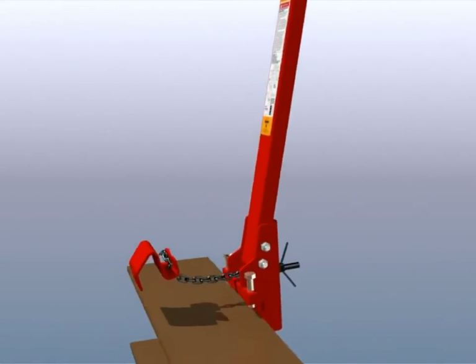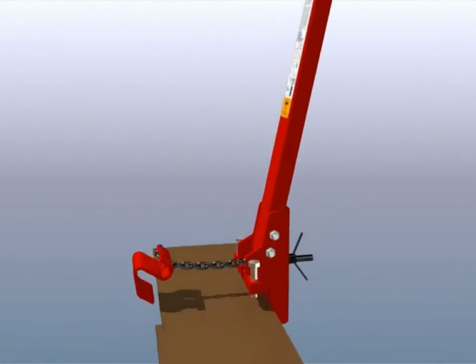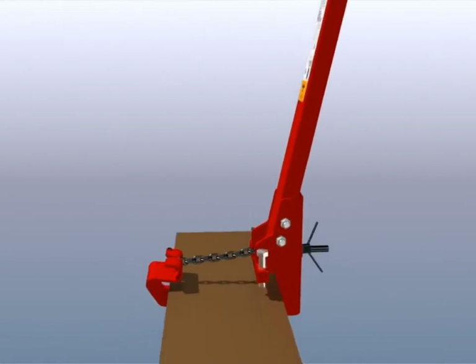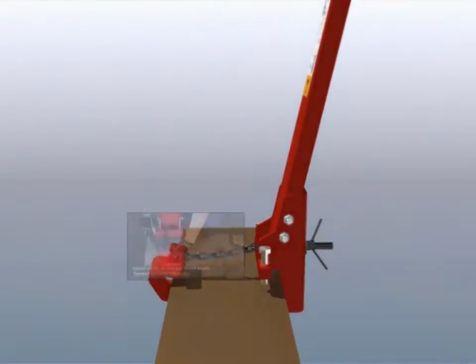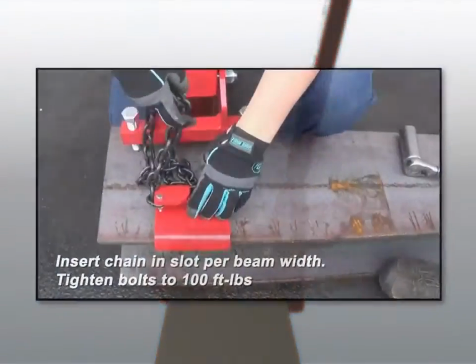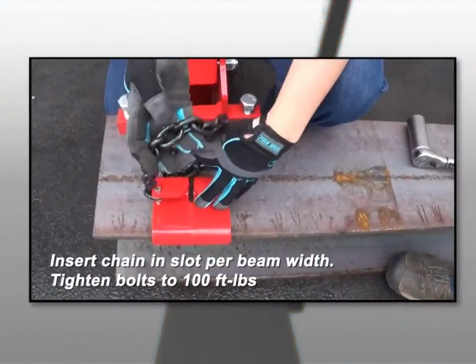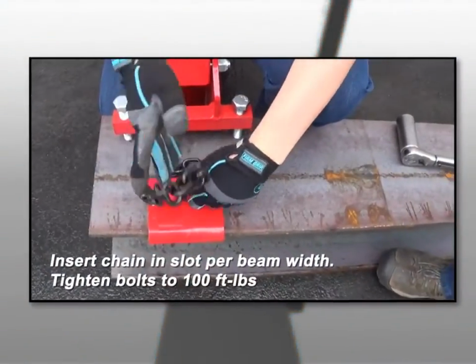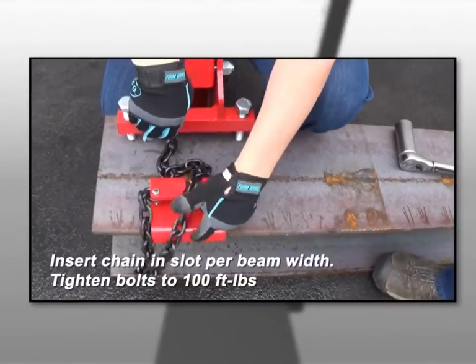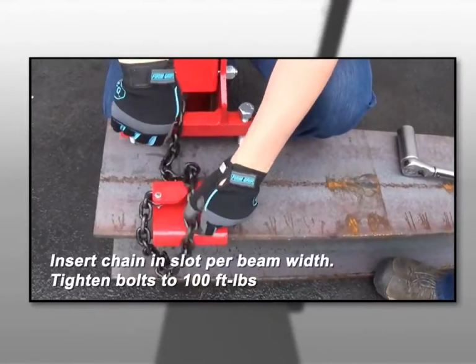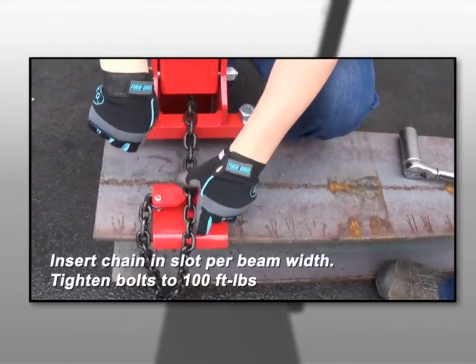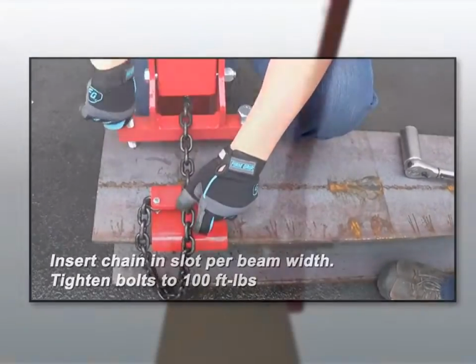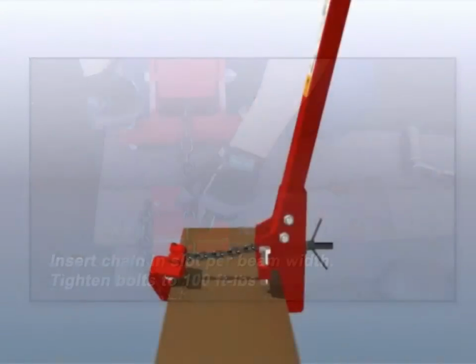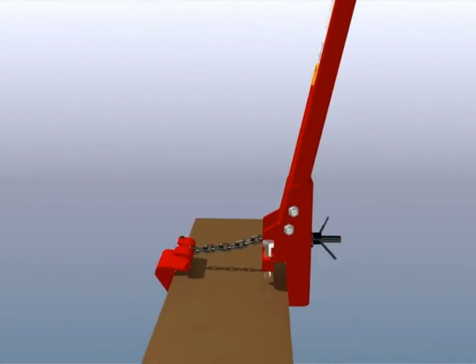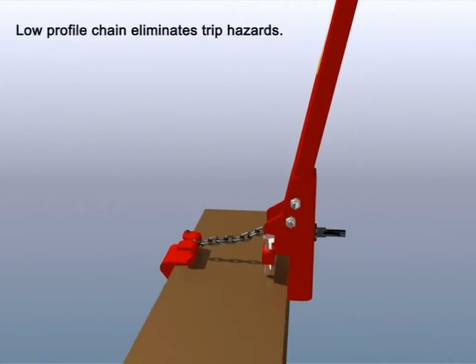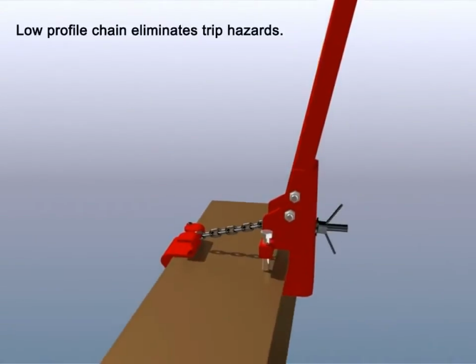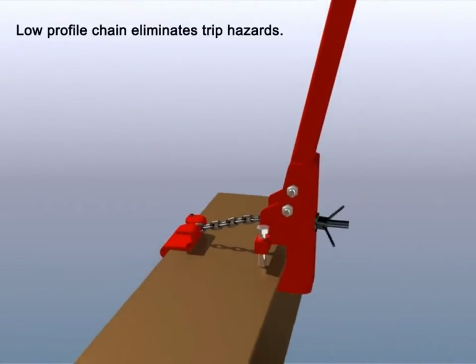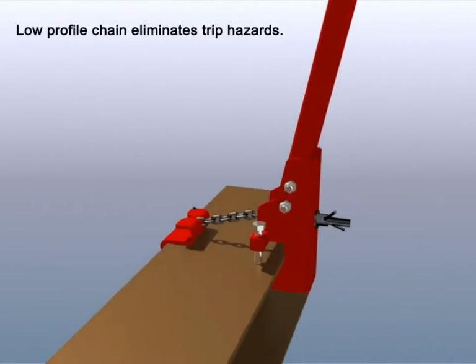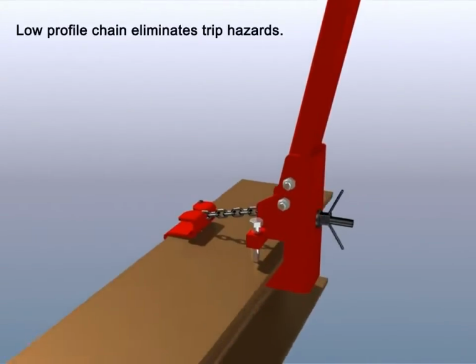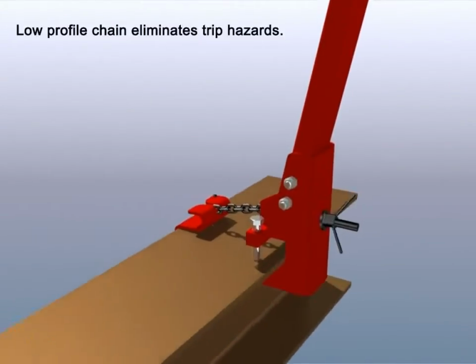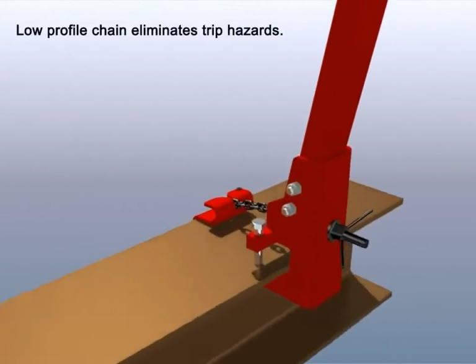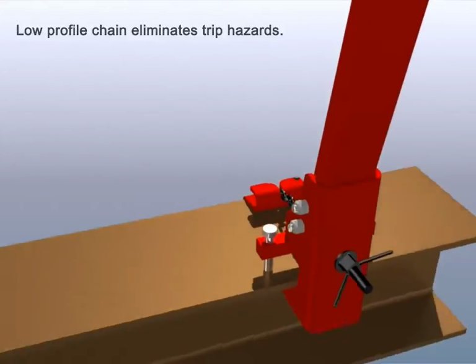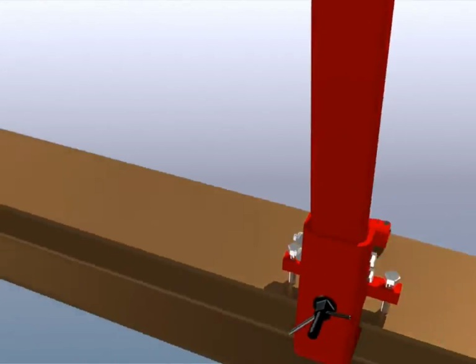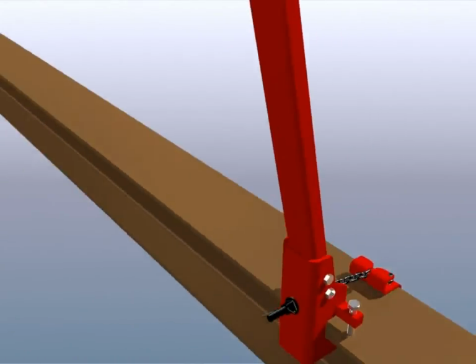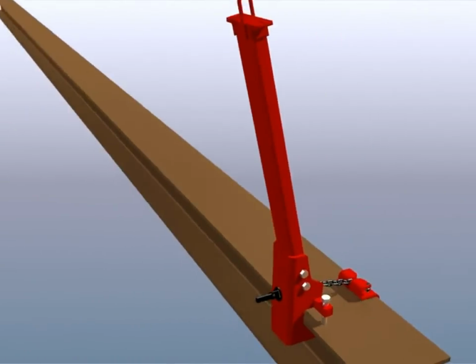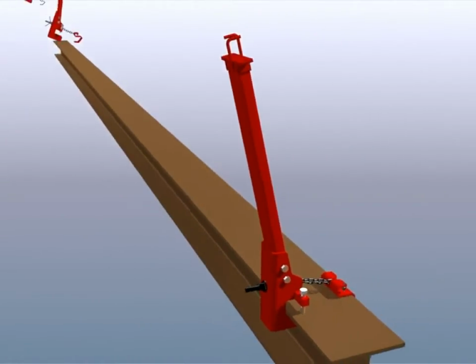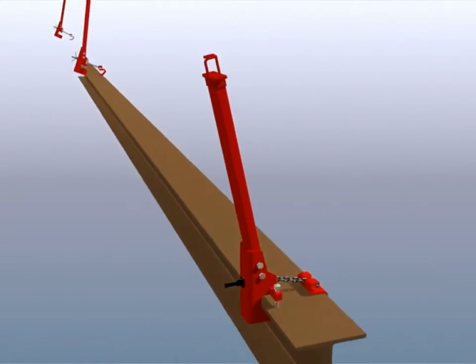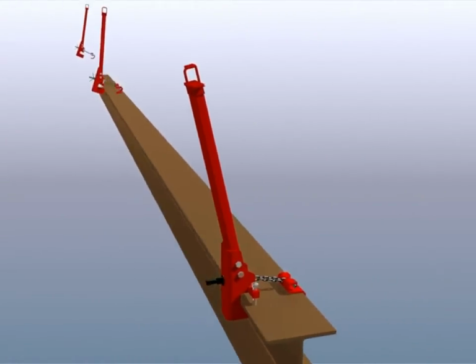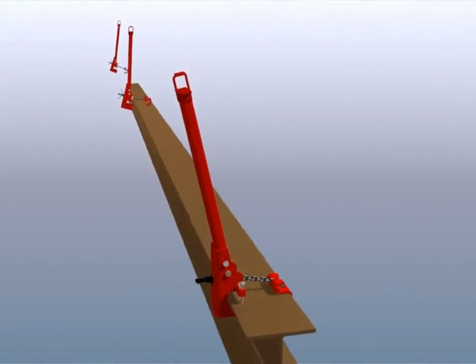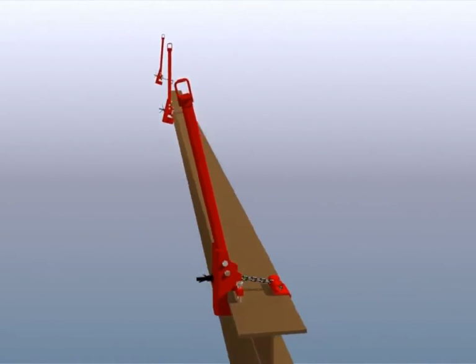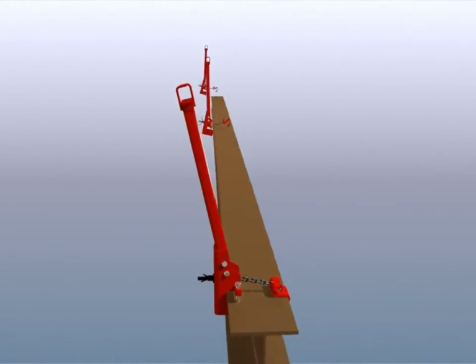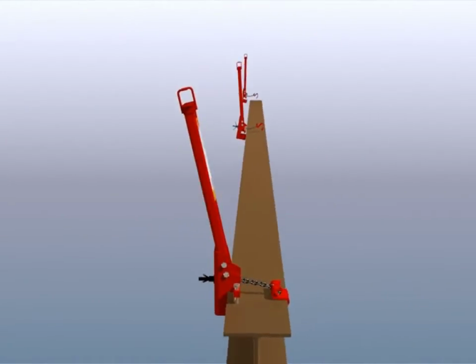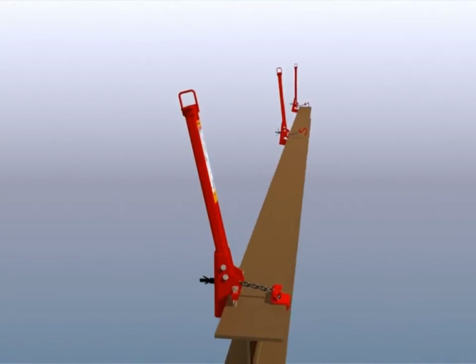Take the worry out of fall protection with the improved design of SpiderLine, the safe, reliable and proven solution for workers on bridges, building construction, rooftops and other elevated surfaces.